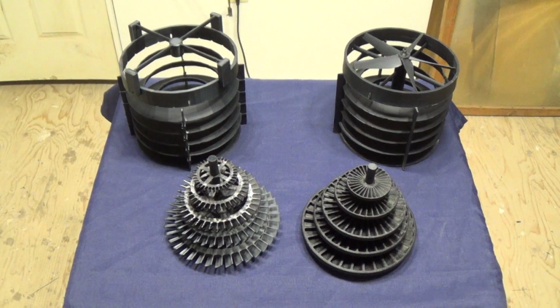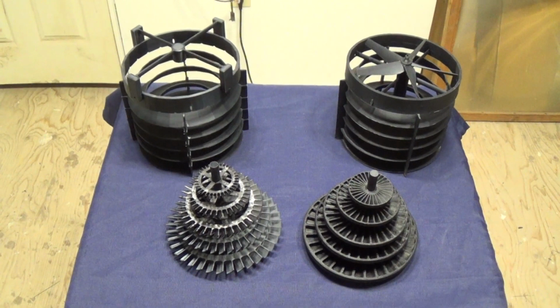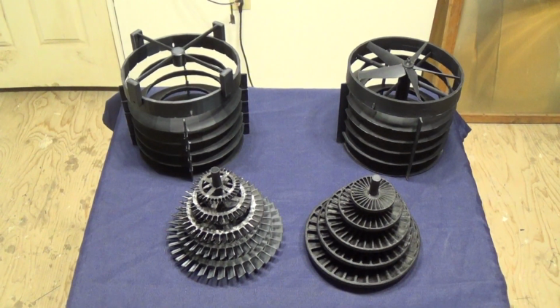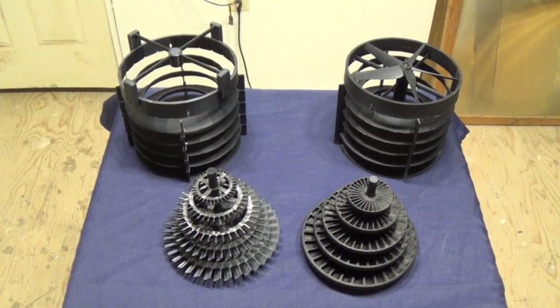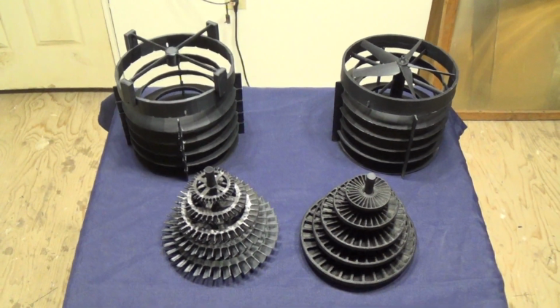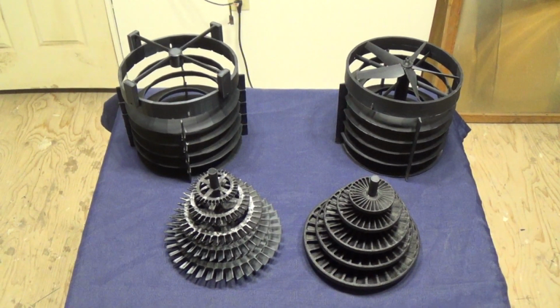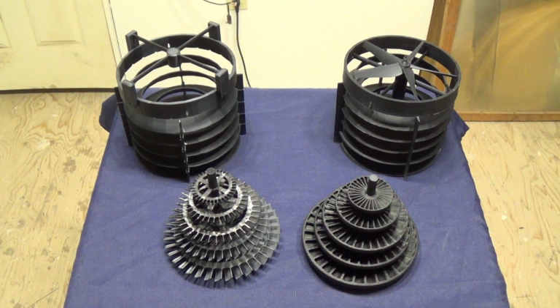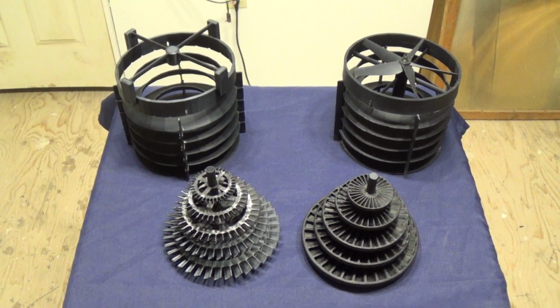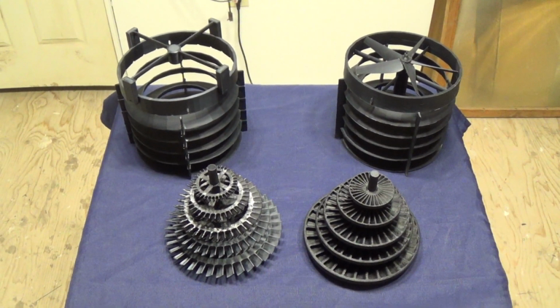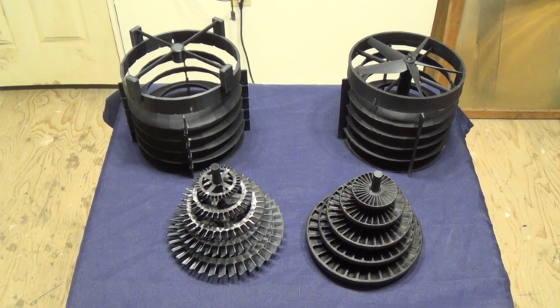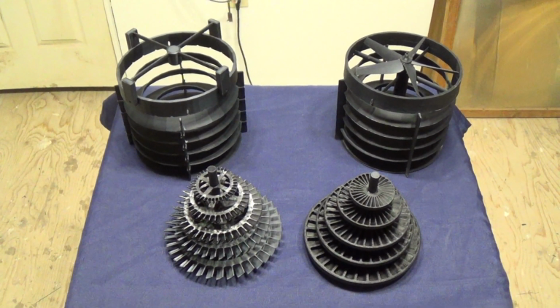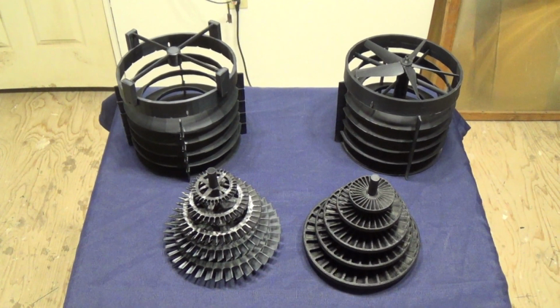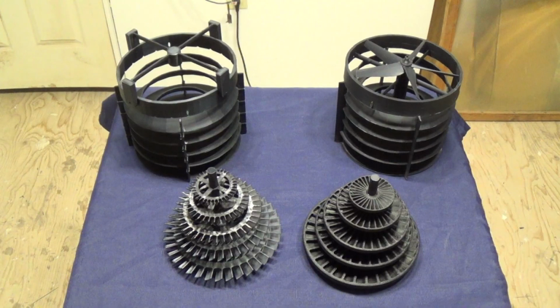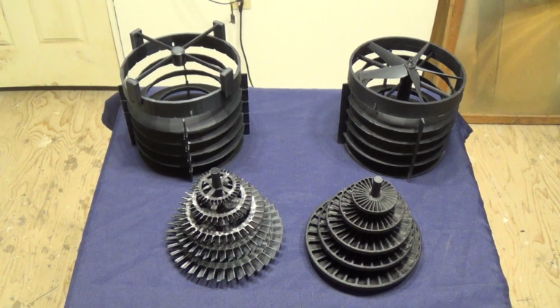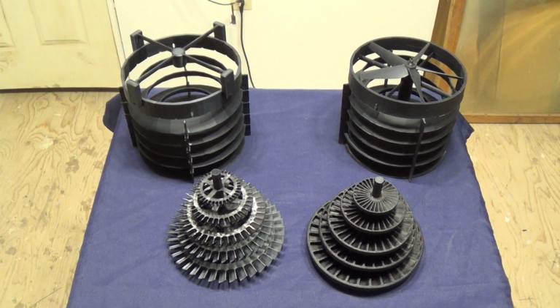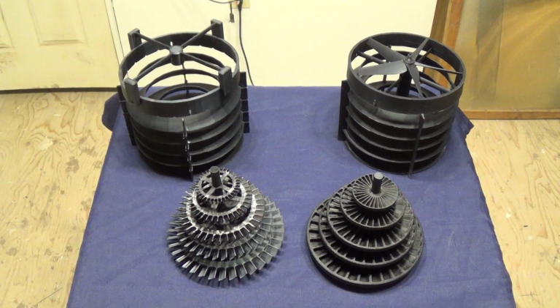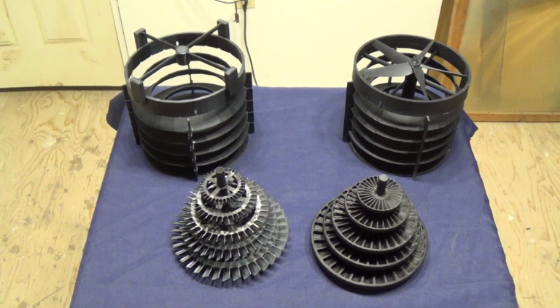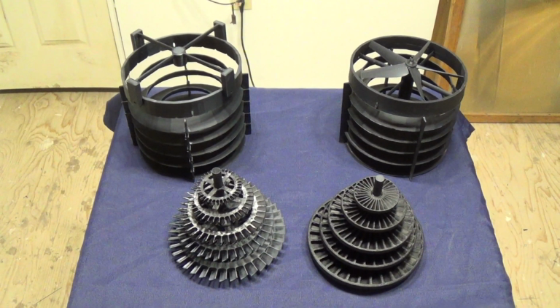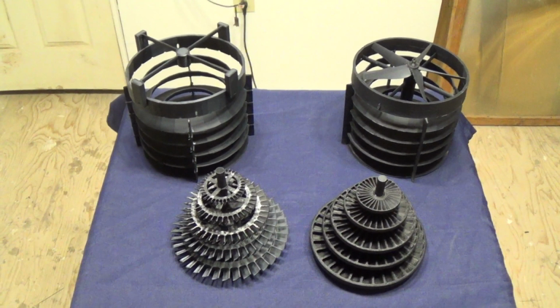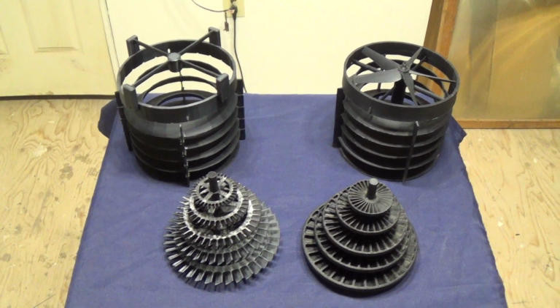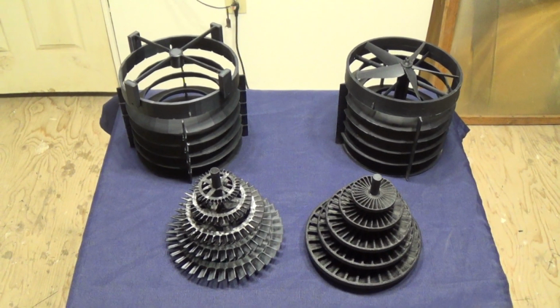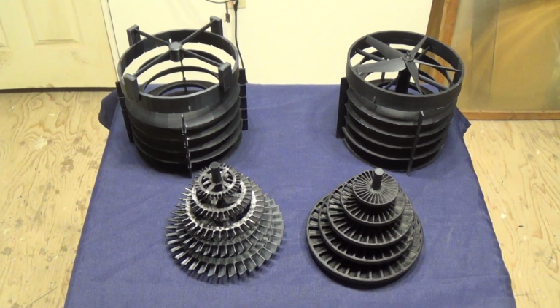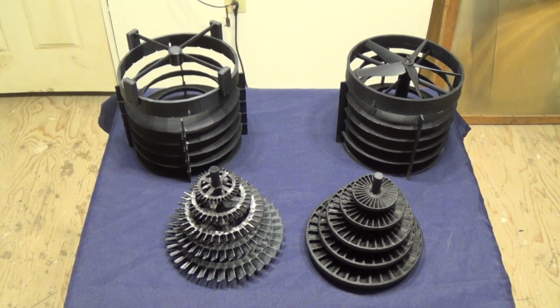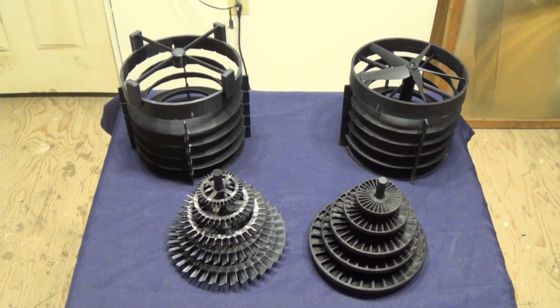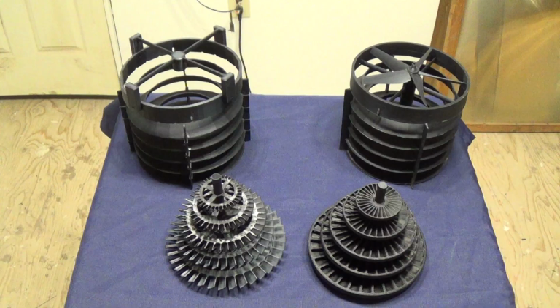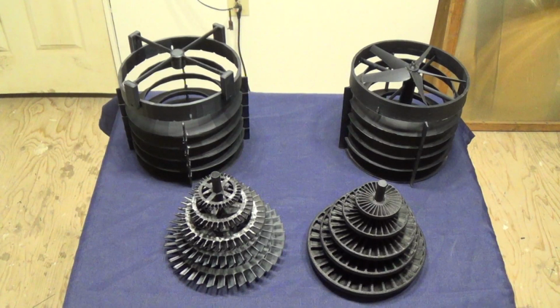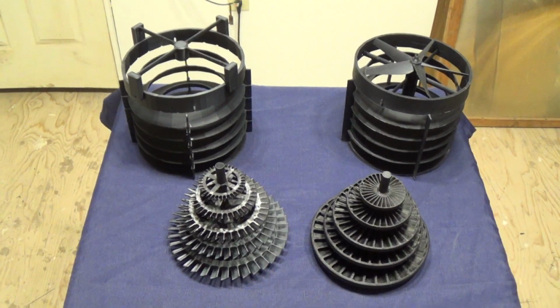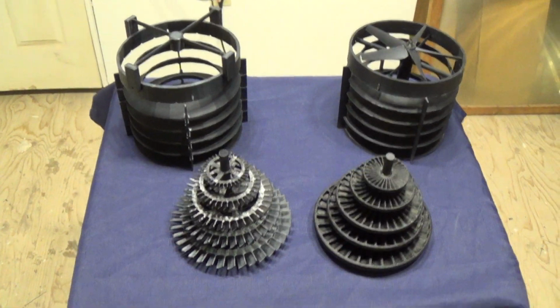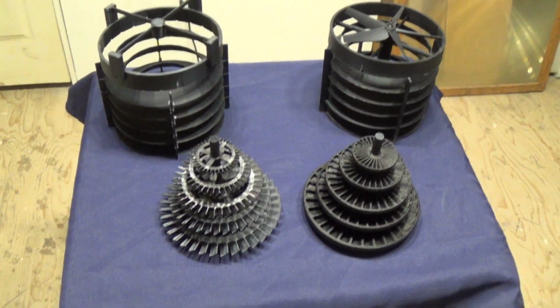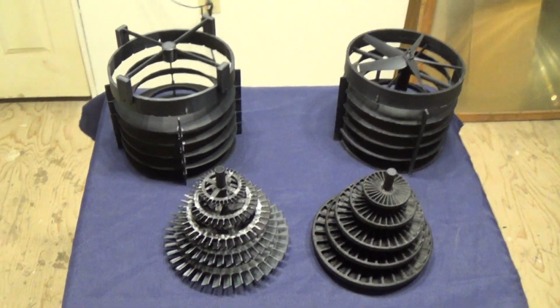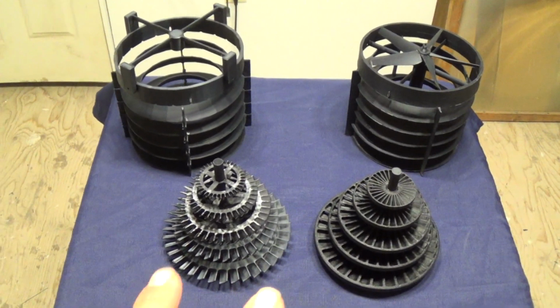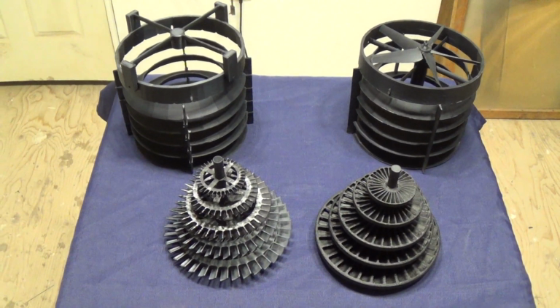First of all, I want to start out by thanking all of you for becoming channel members. That membership really helps us to produce more videos more often and even better videos. So today's video is just a short one, and I just want to show you guys what we've got going on here. We've got a brand new turbine design.